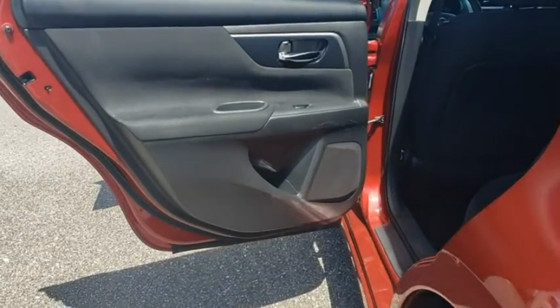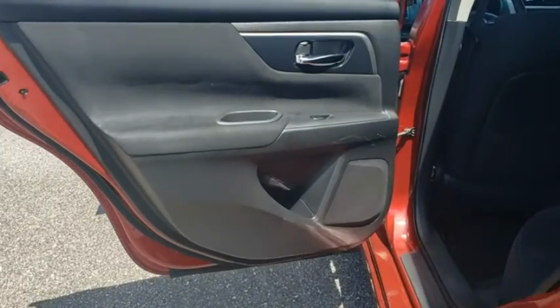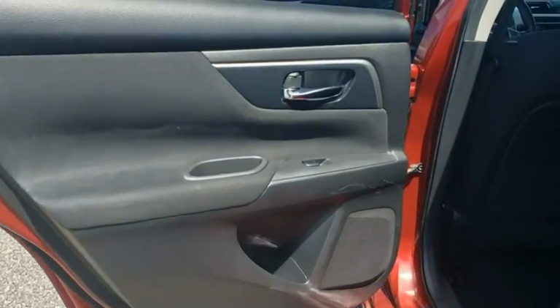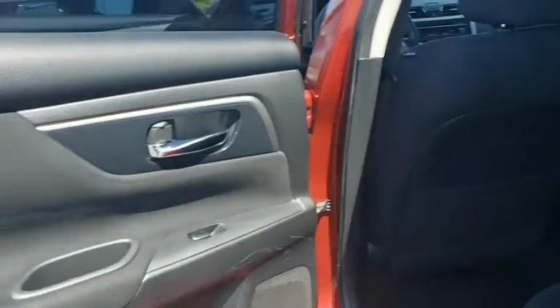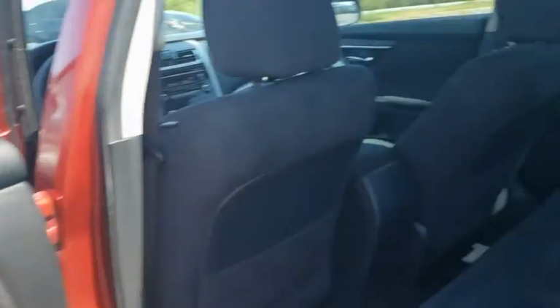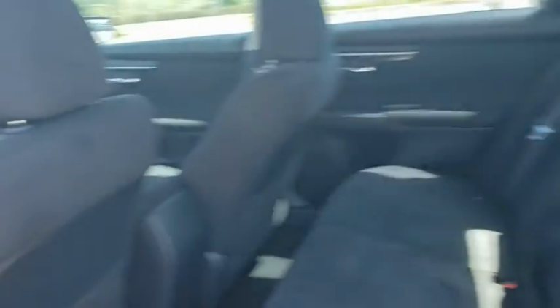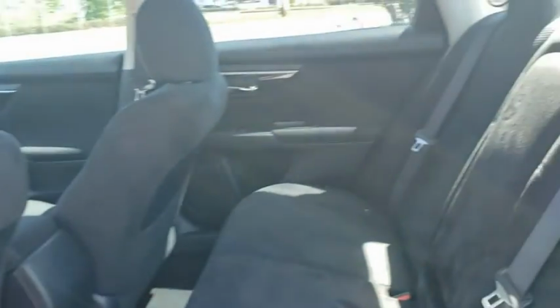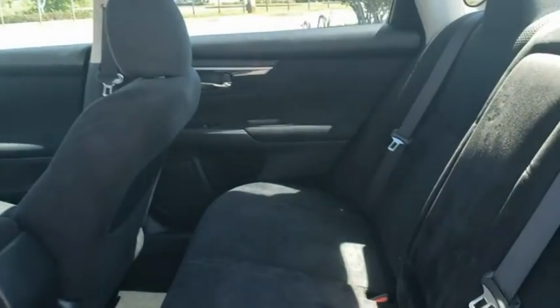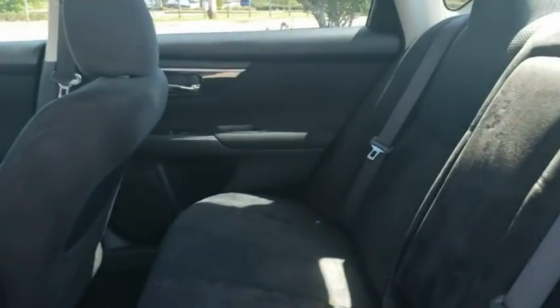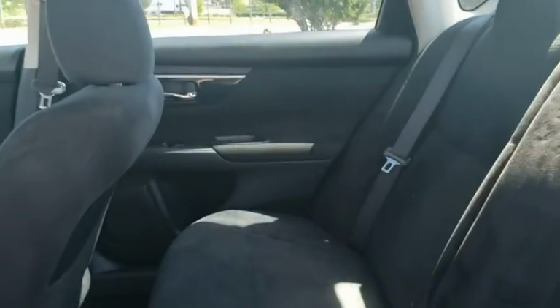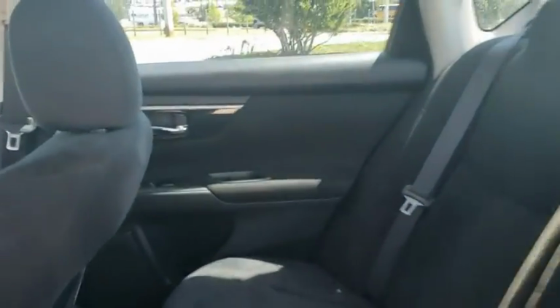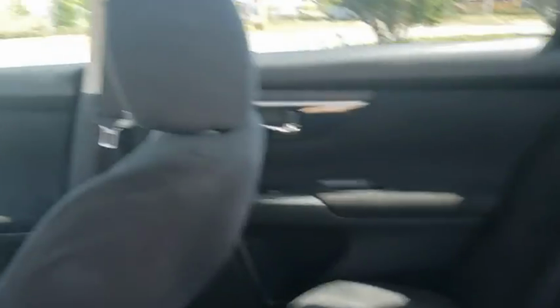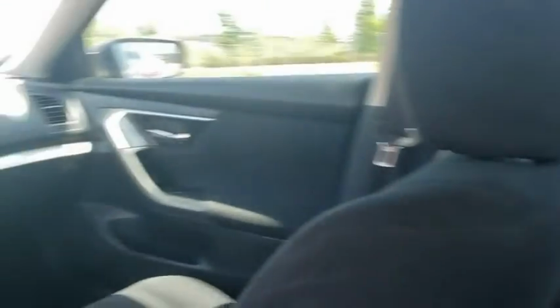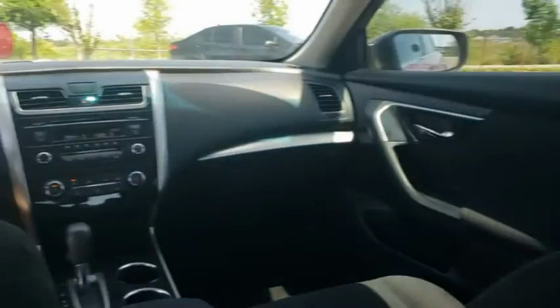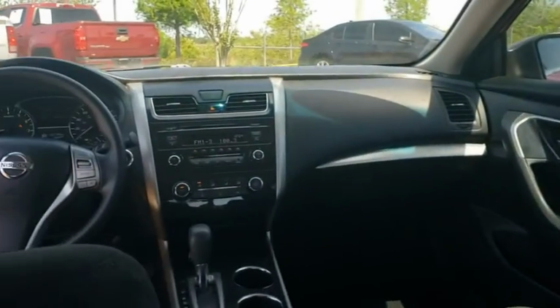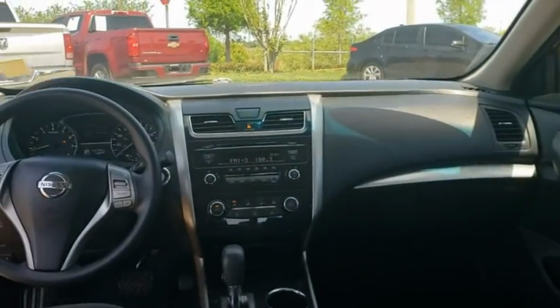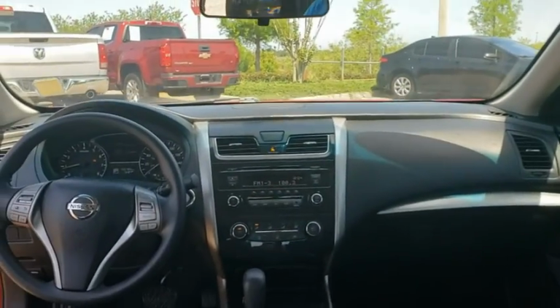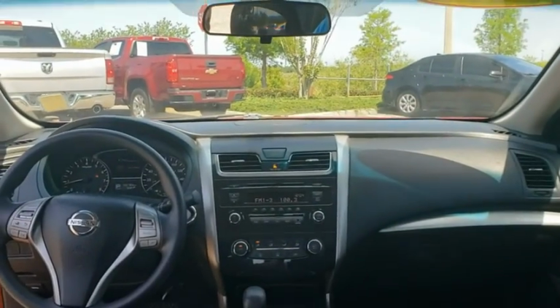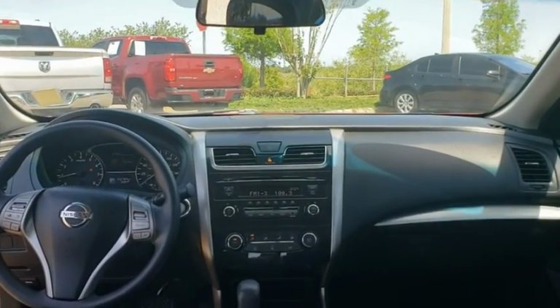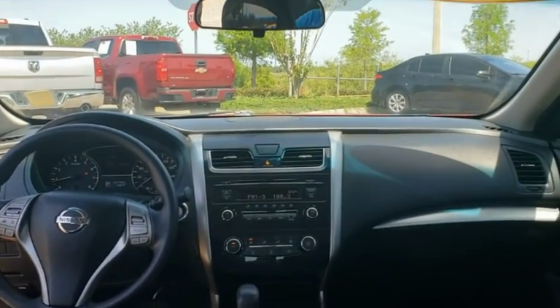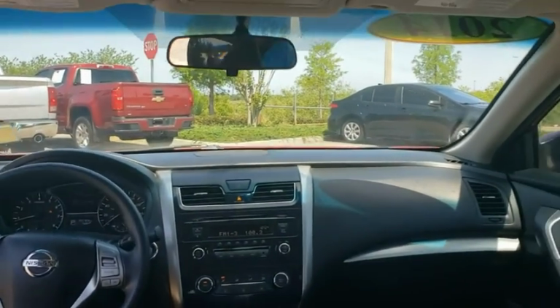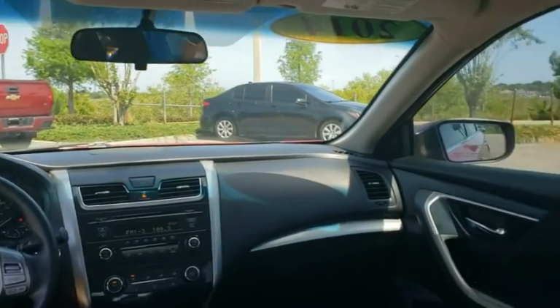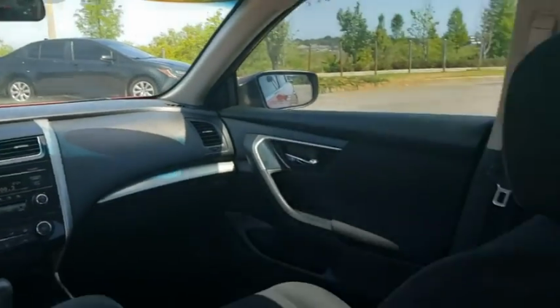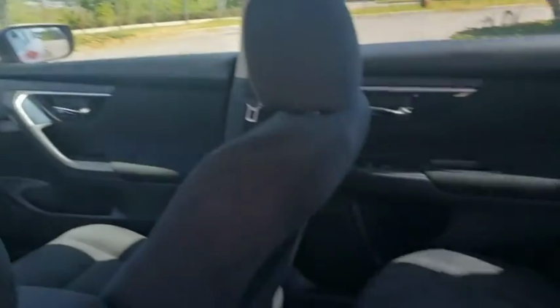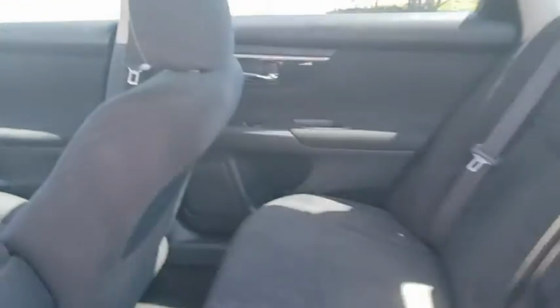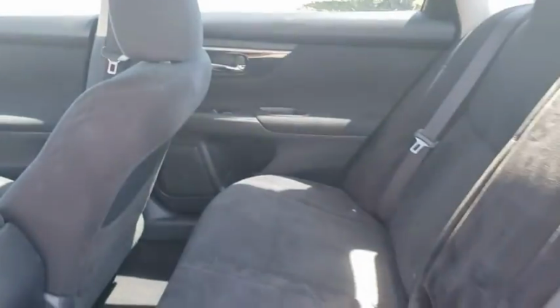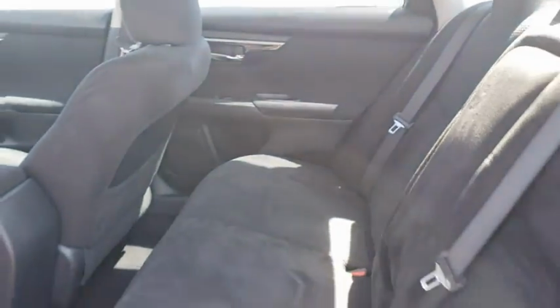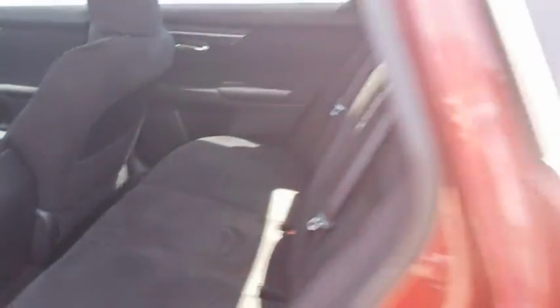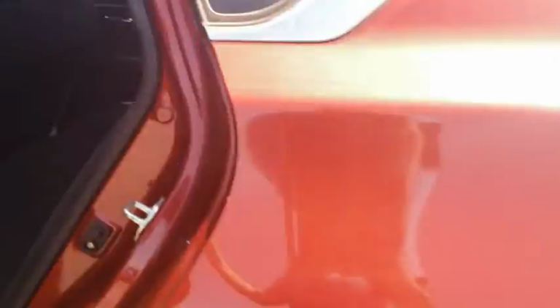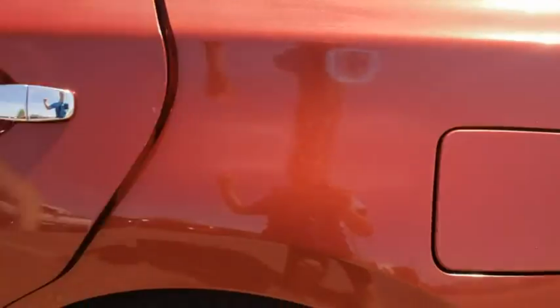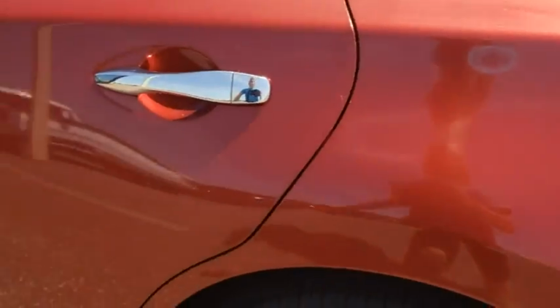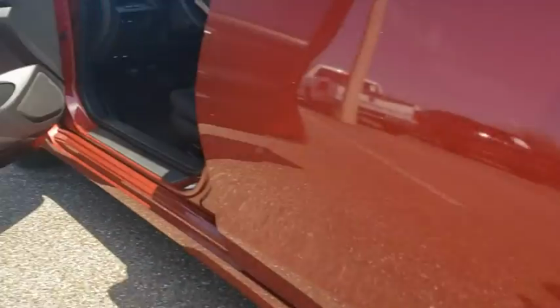This vehicle has less than 125,000 miles. Here are some of this vehicle's great options: anti-lock braking system, traction control, stability control, and steering wheel audio controls.